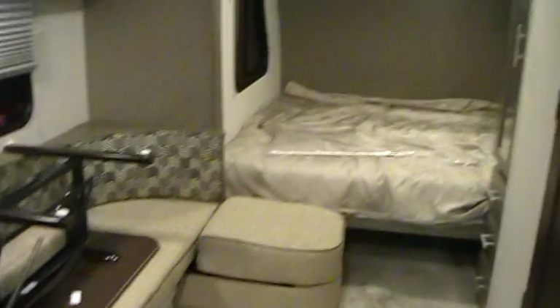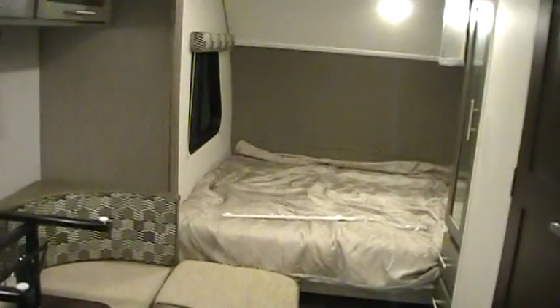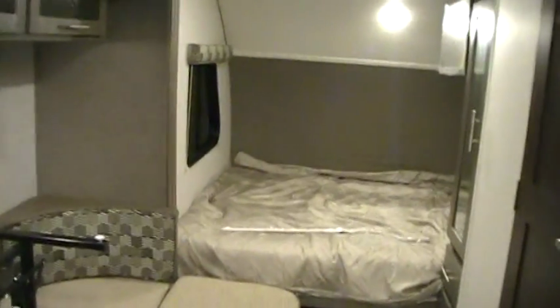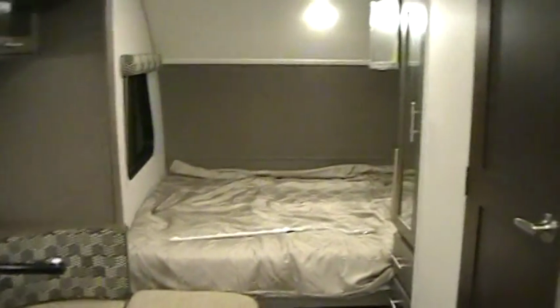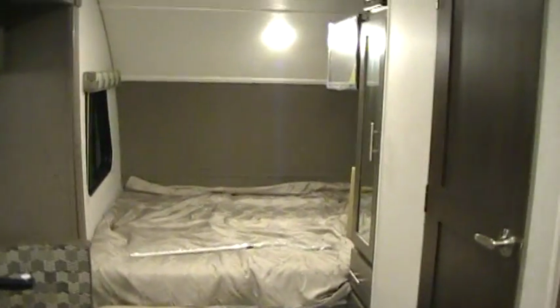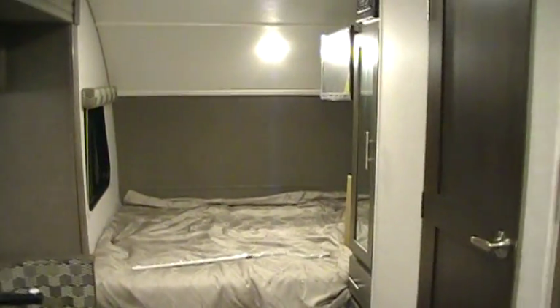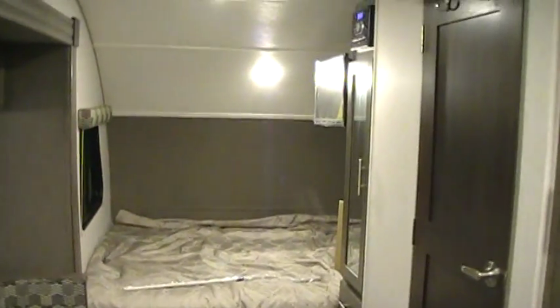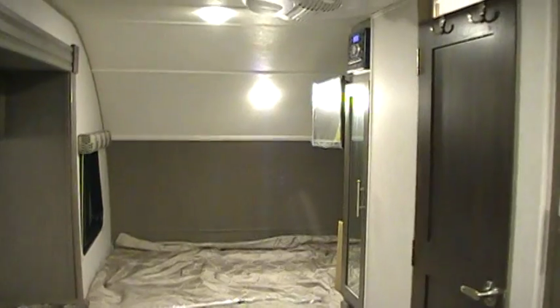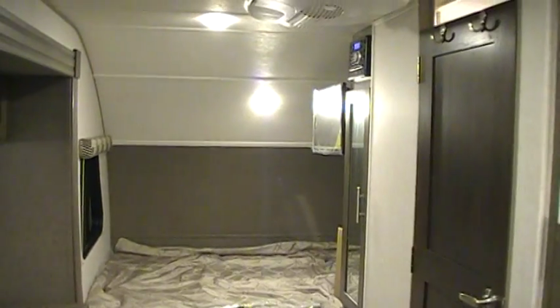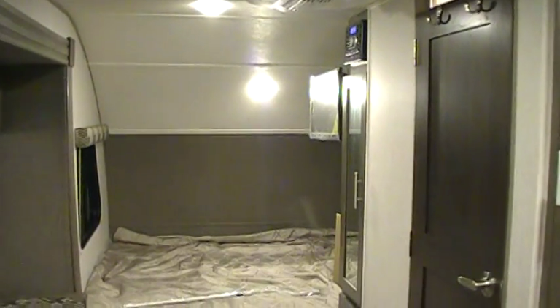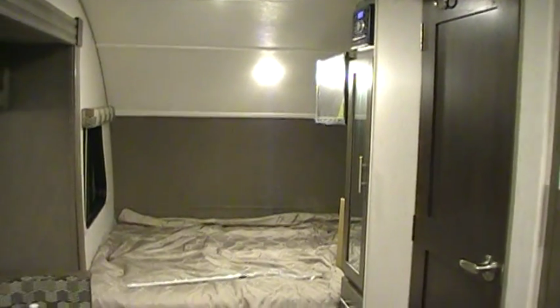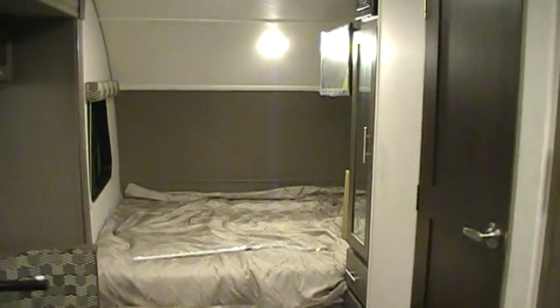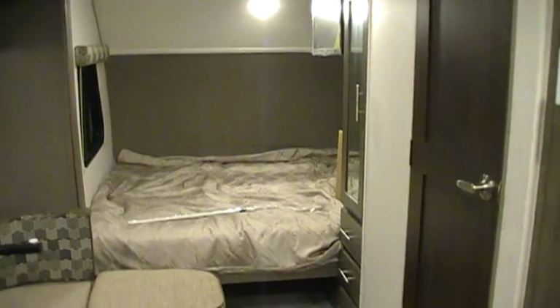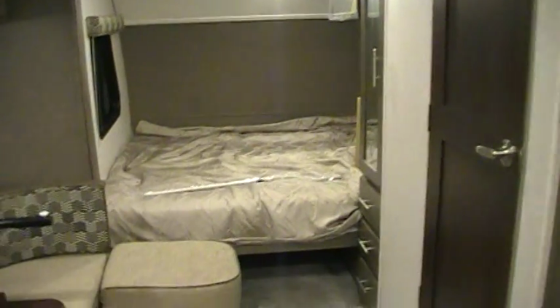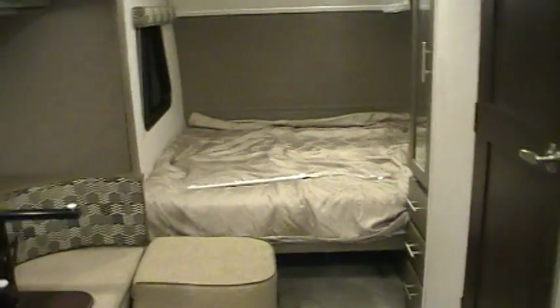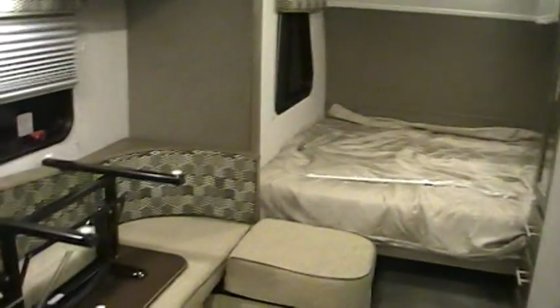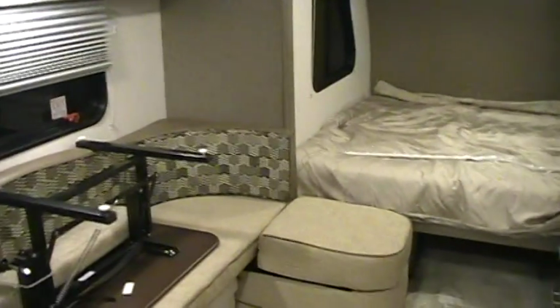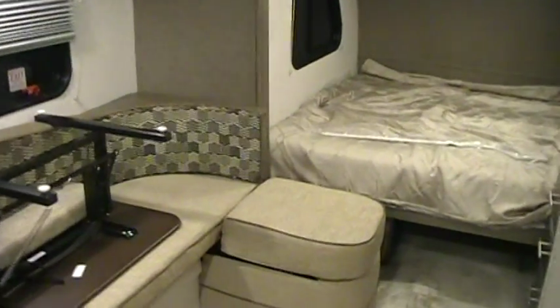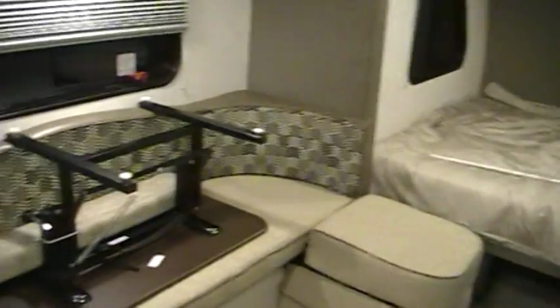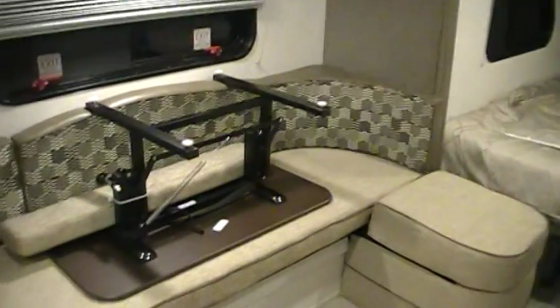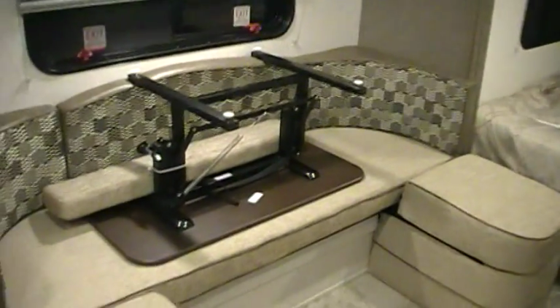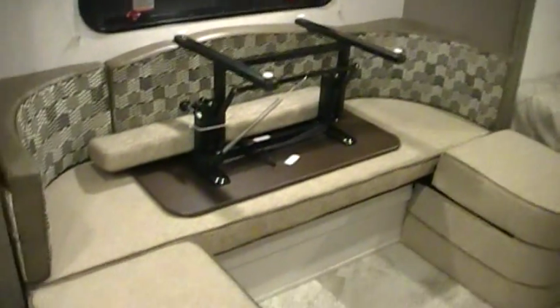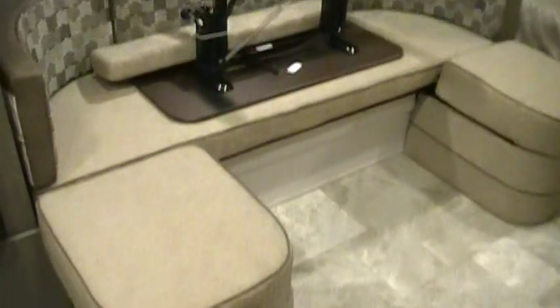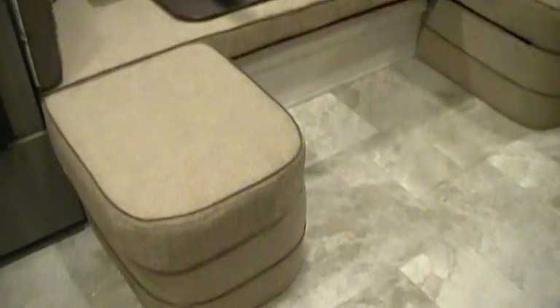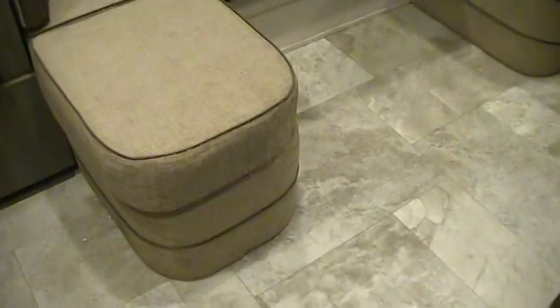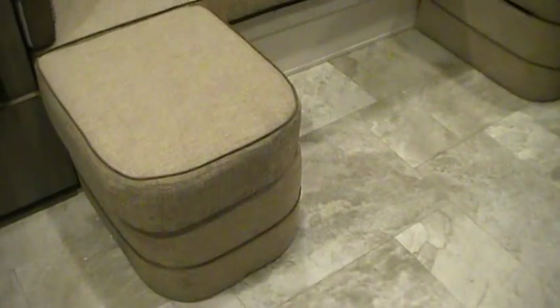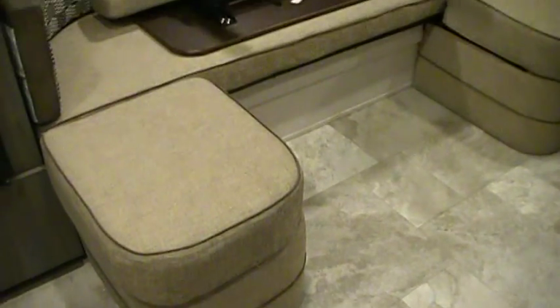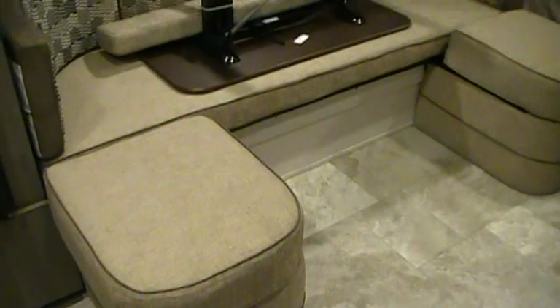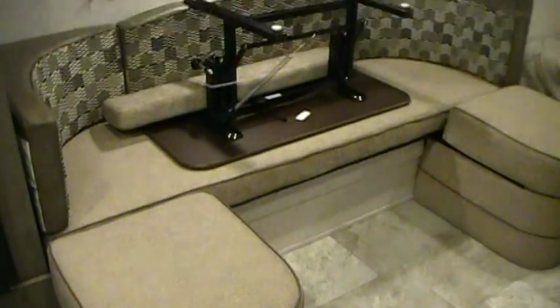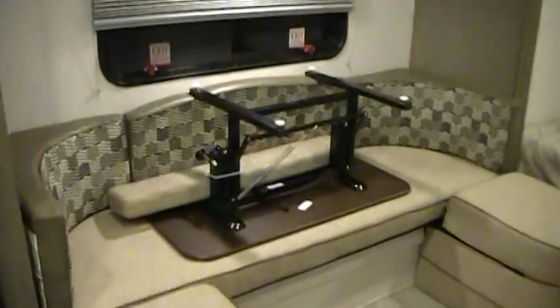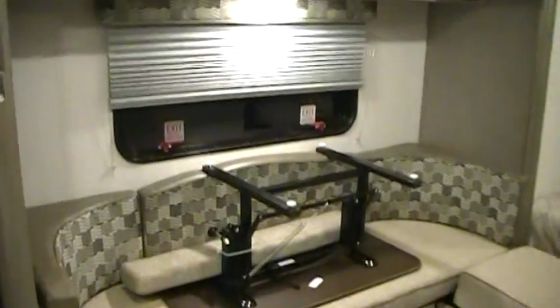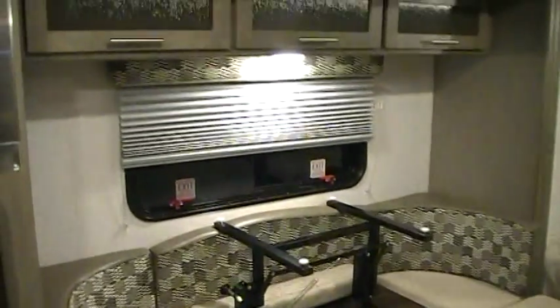Again, this has been a quick video on the R-Pod 179. Thanks for taking the time to check out our video. If you have any questions please feel free to contact Couches RV Nation. I want to thank them for letting me video their camper this evening.